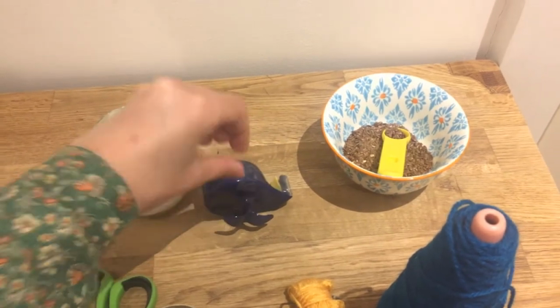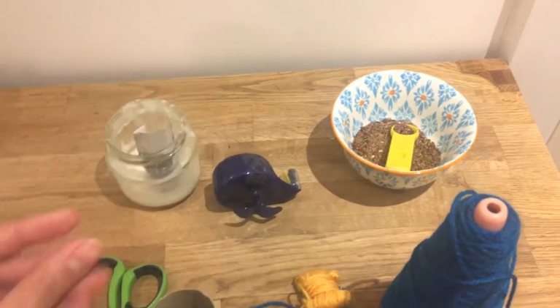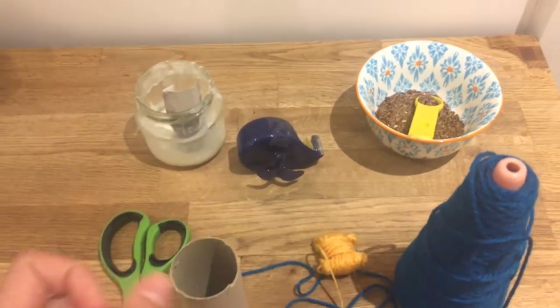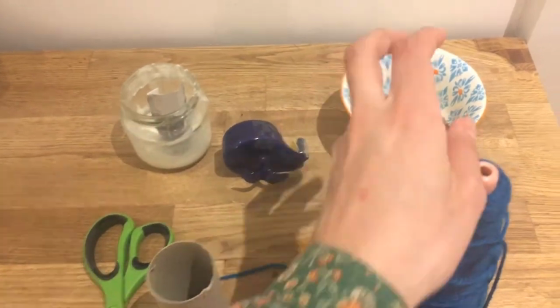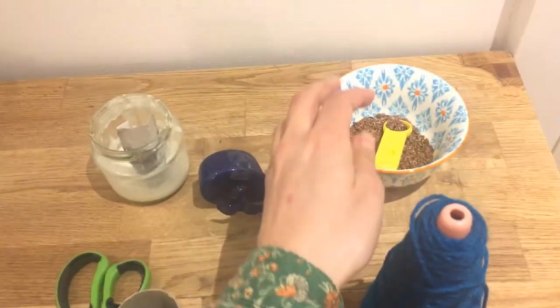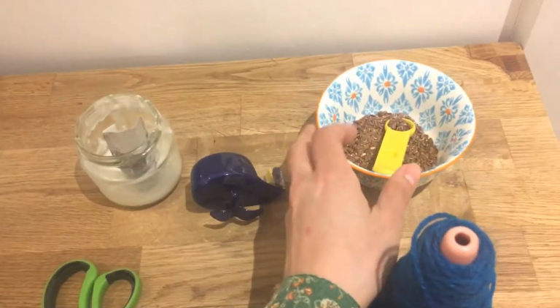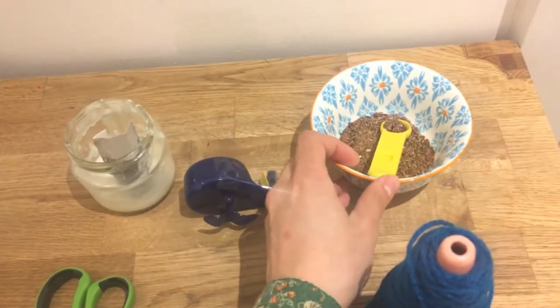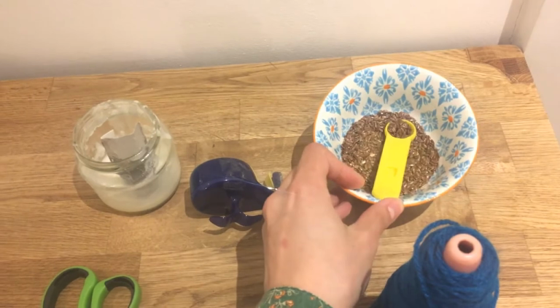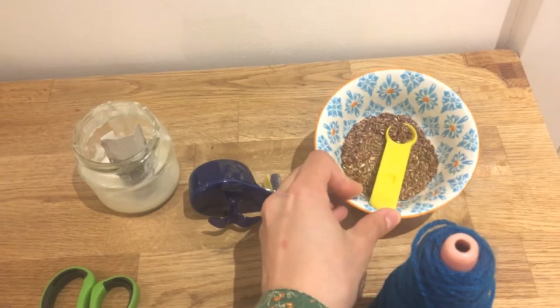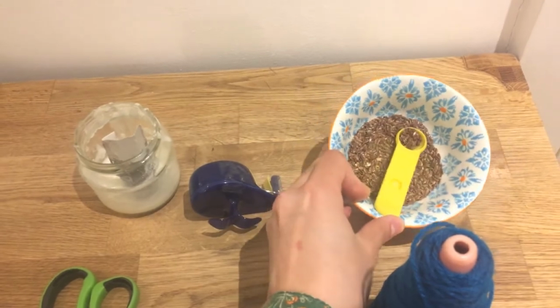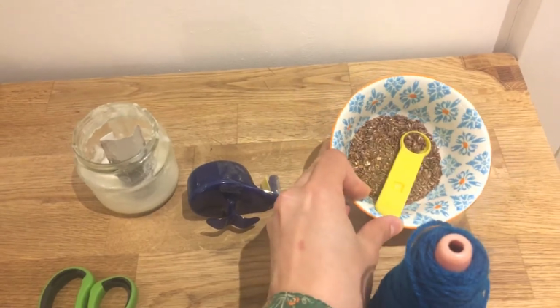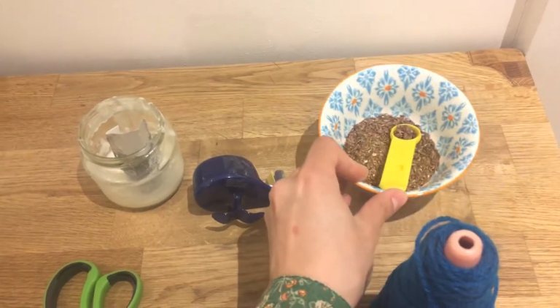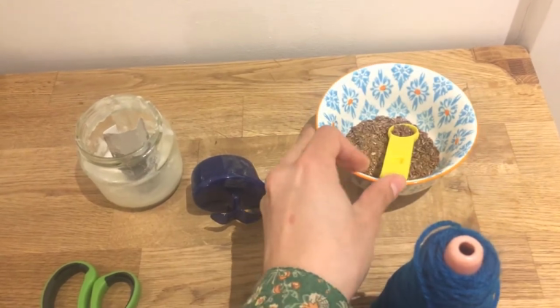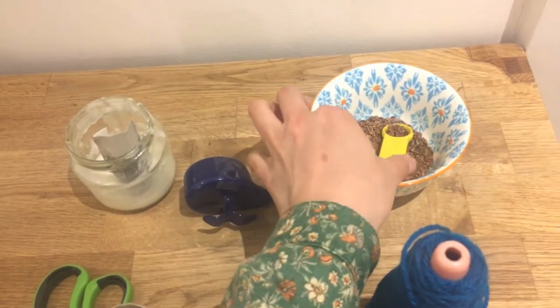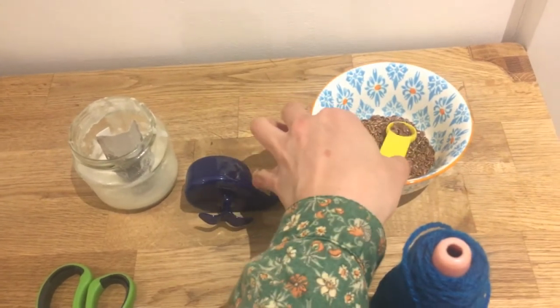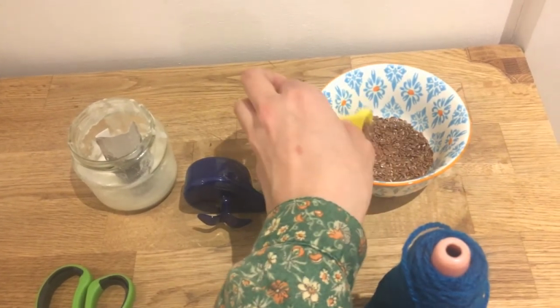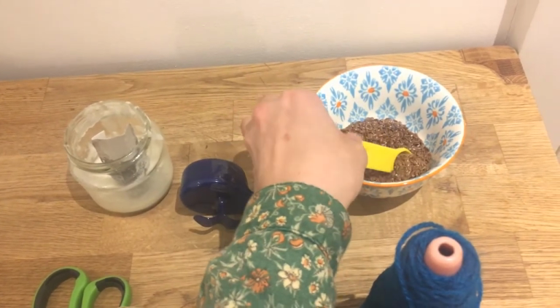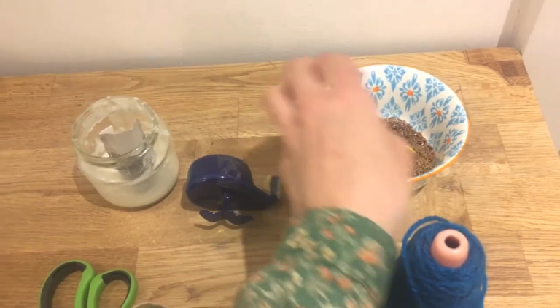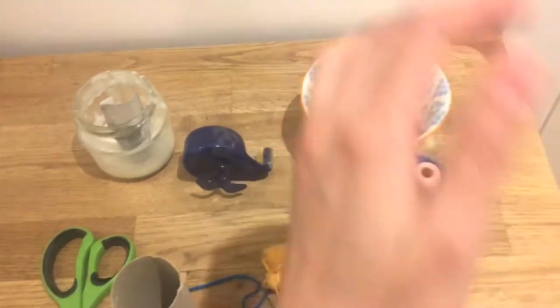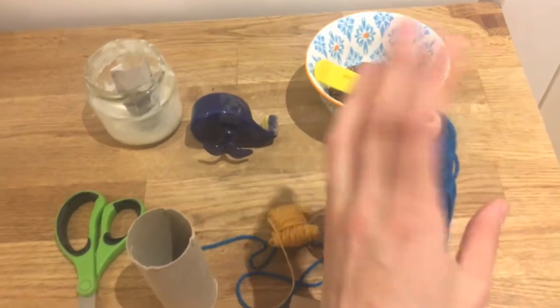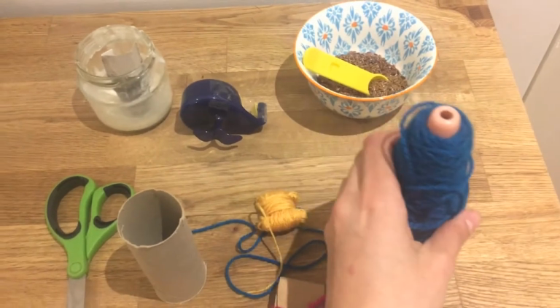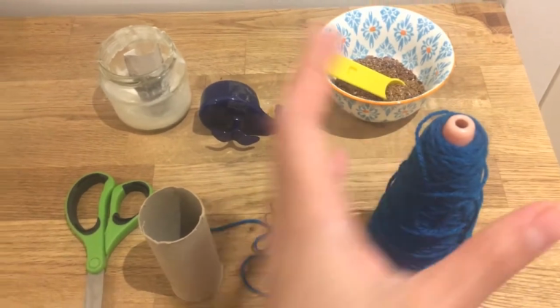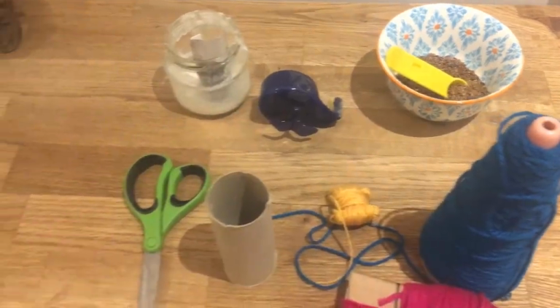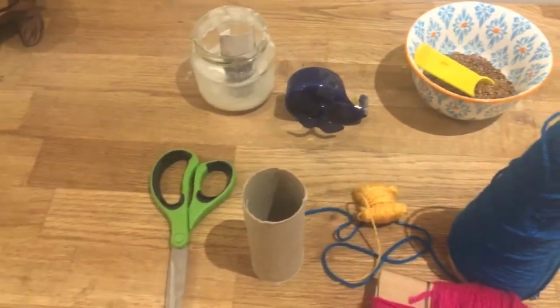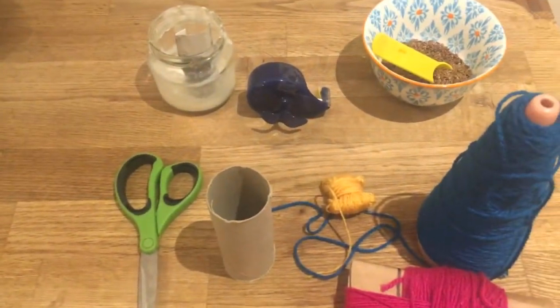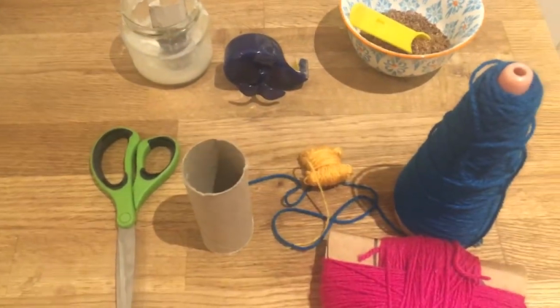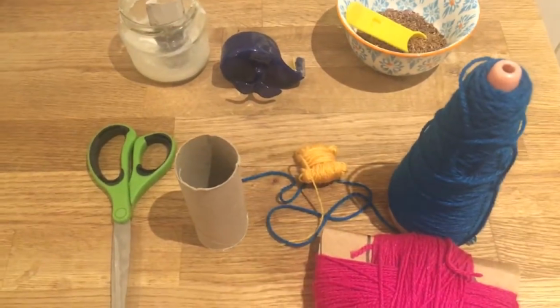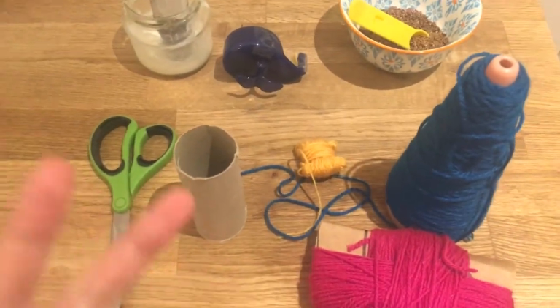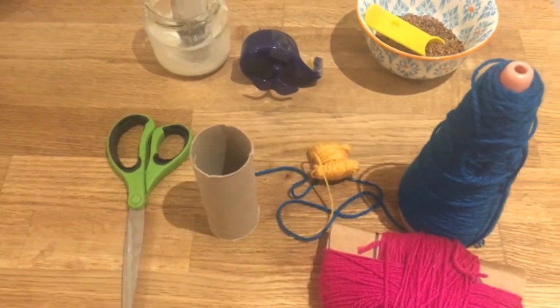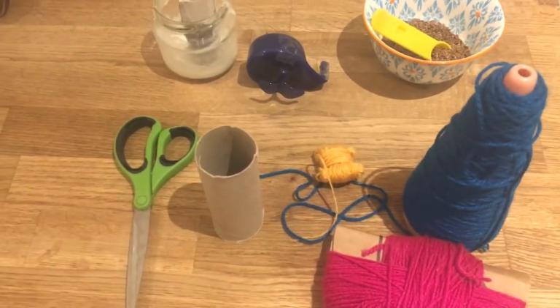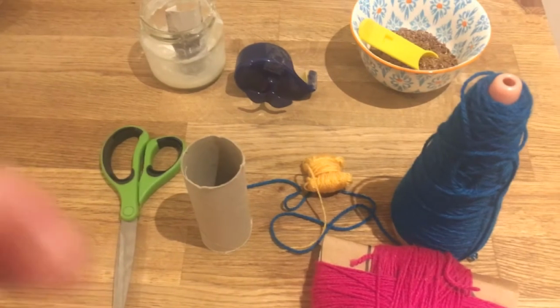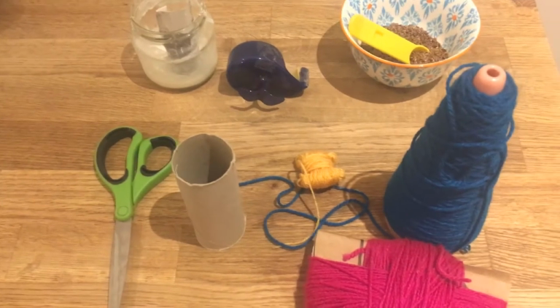And something to put inside. I happen to have so many linseed, so that's what I'm going to use. But you can use sand, or anything you can find in your house that can work.